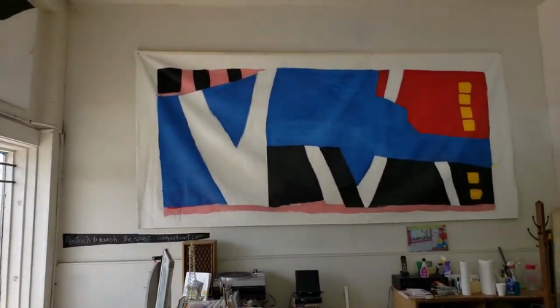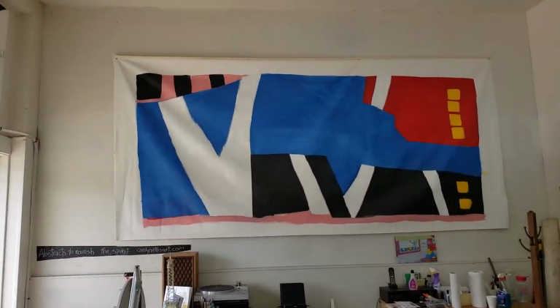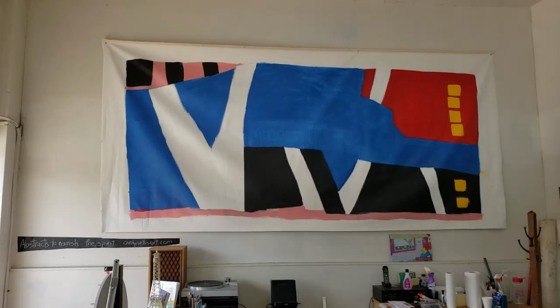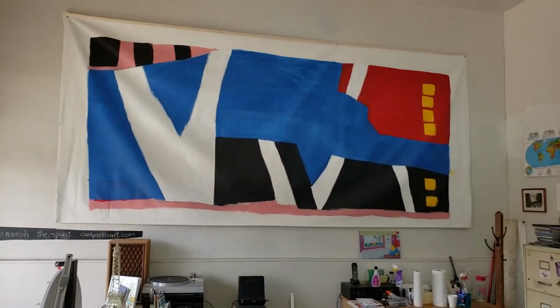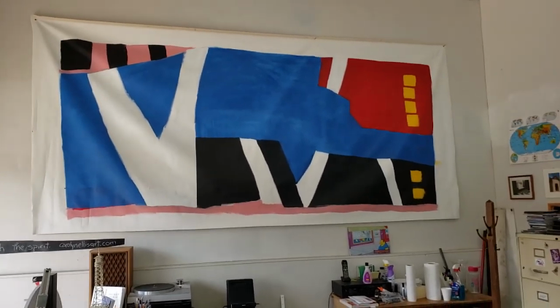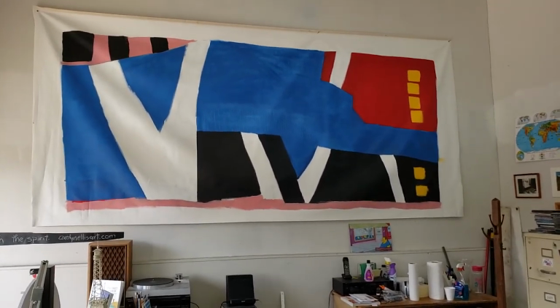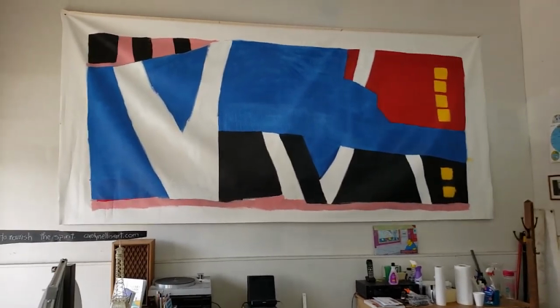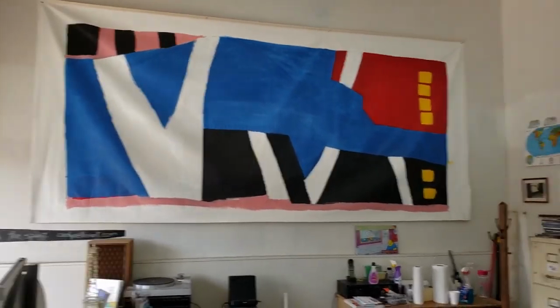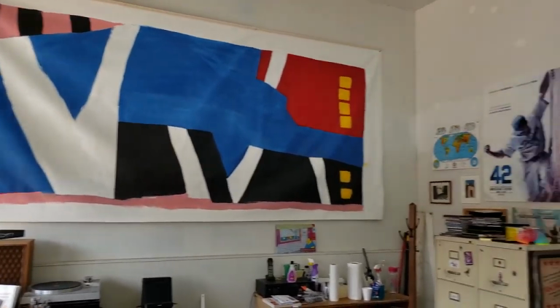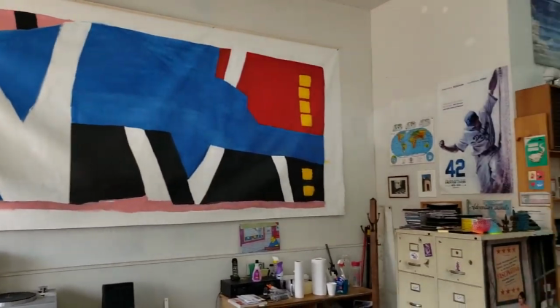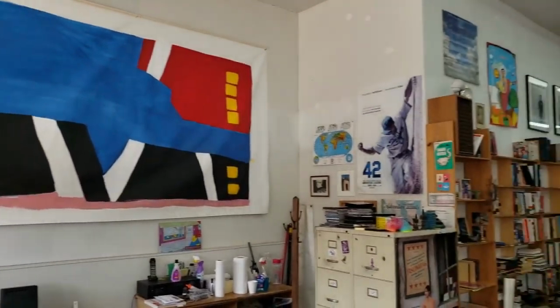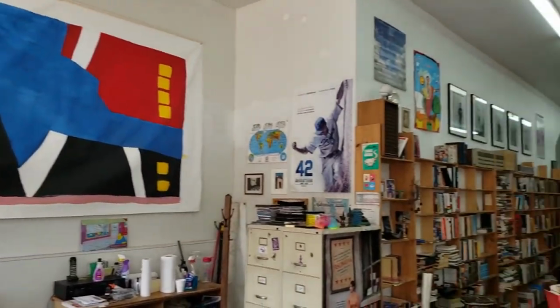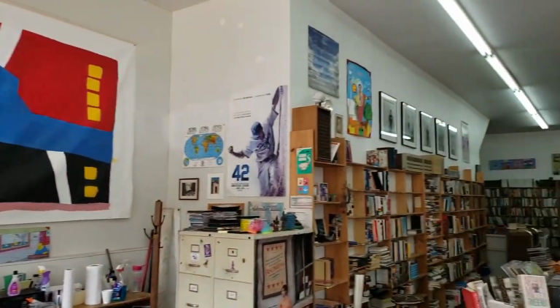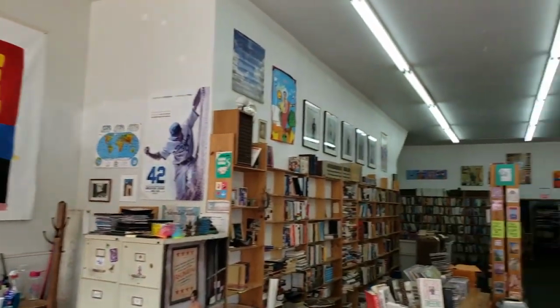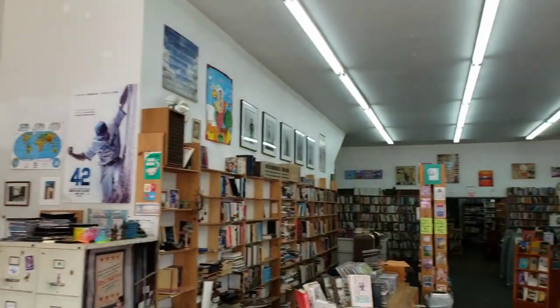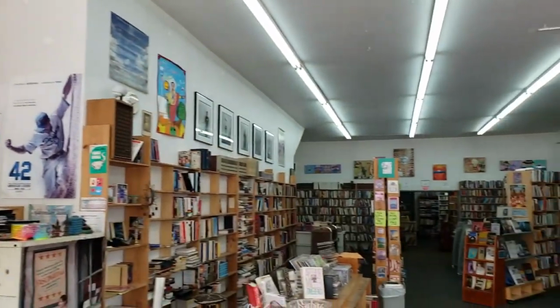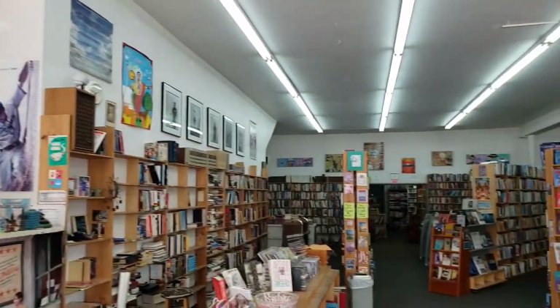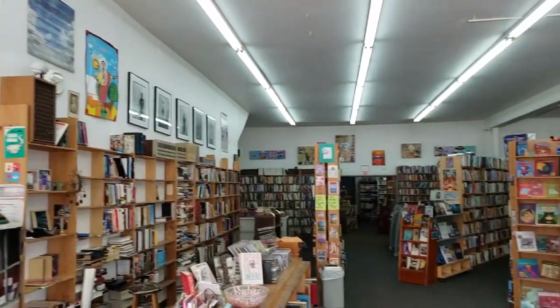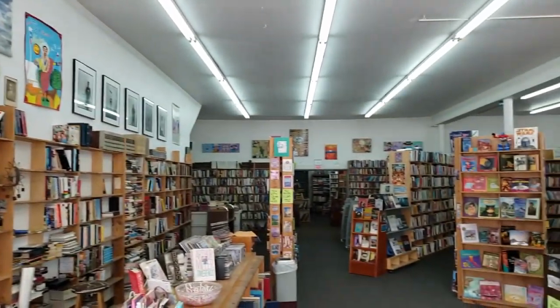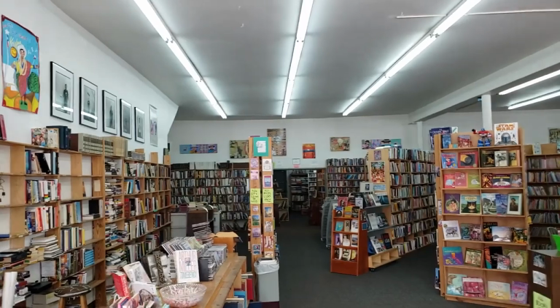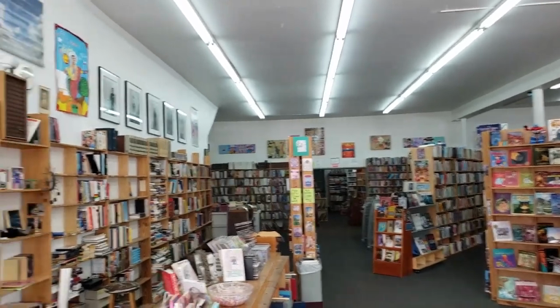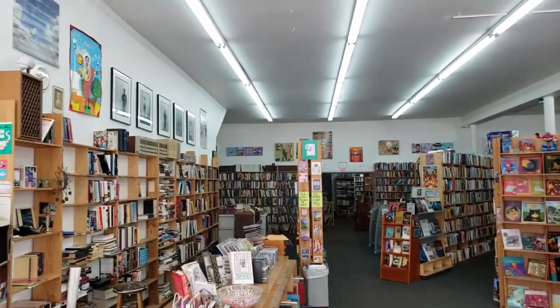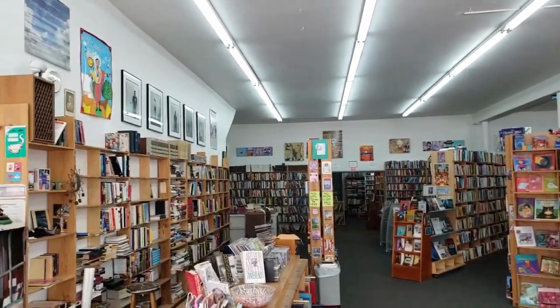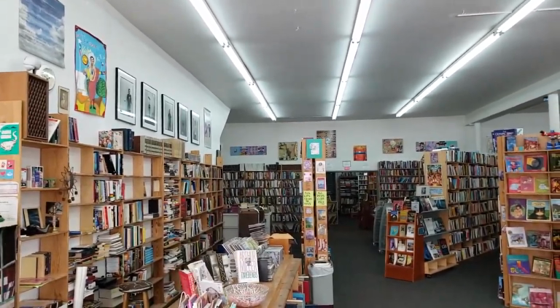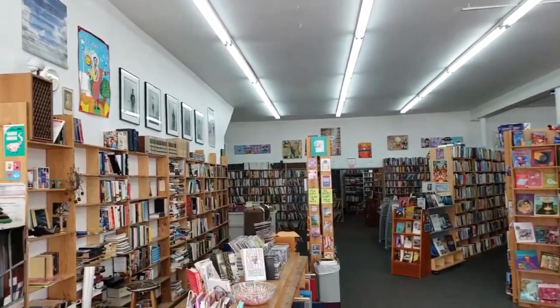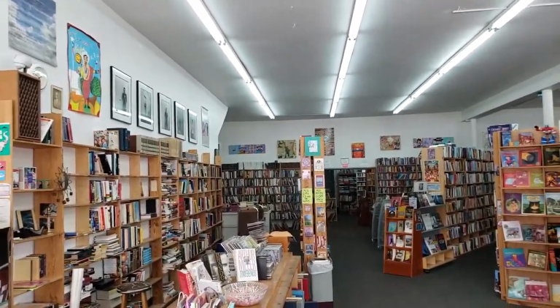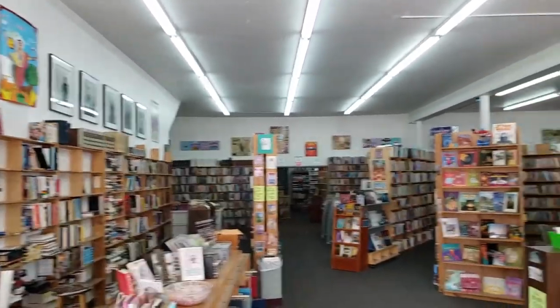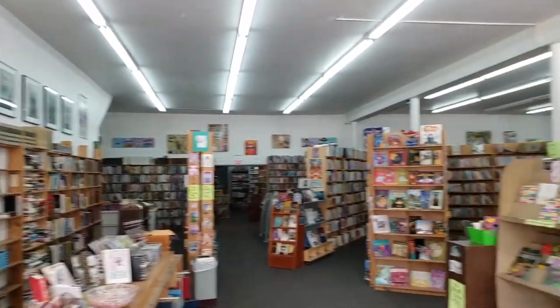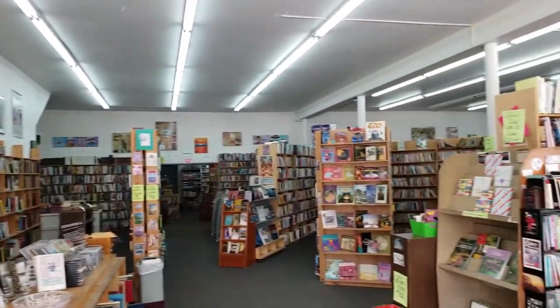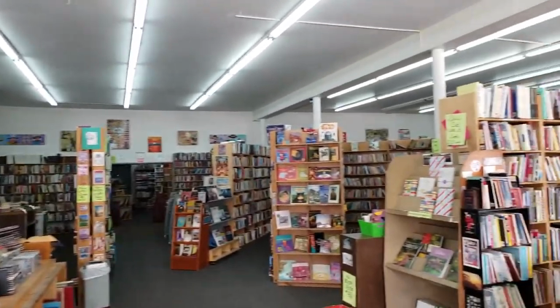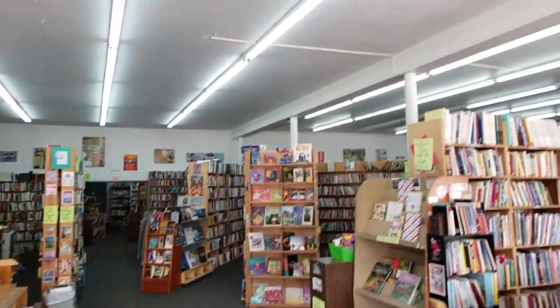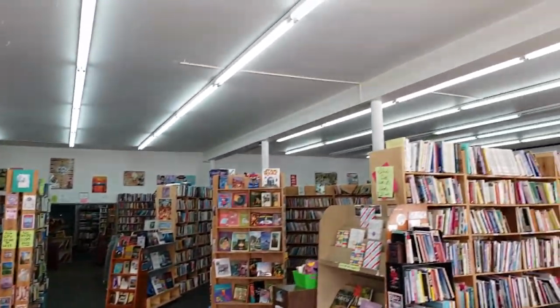Don't you love the music in the background? I love what they play here. There we go. And then of course we have the big boy up here.